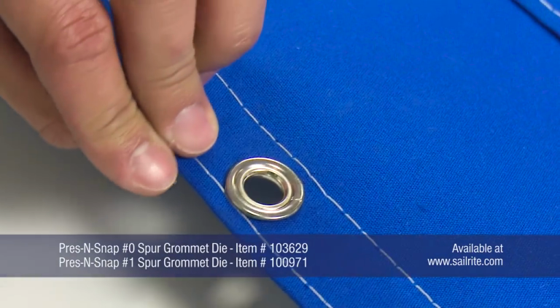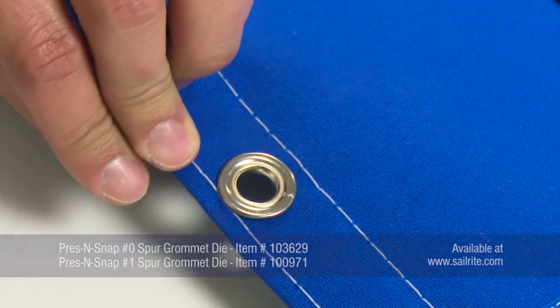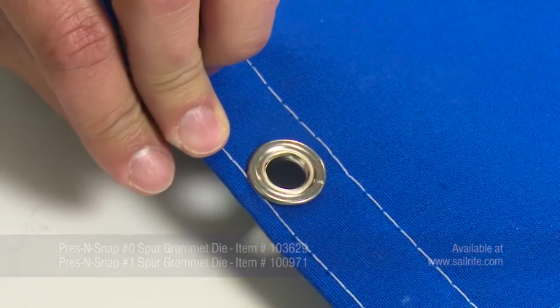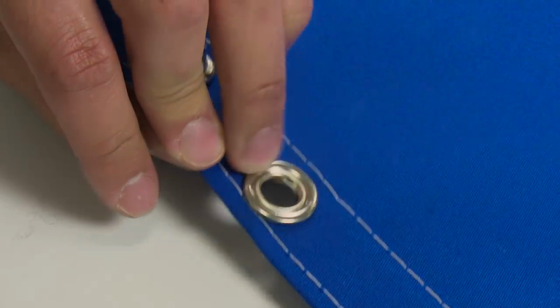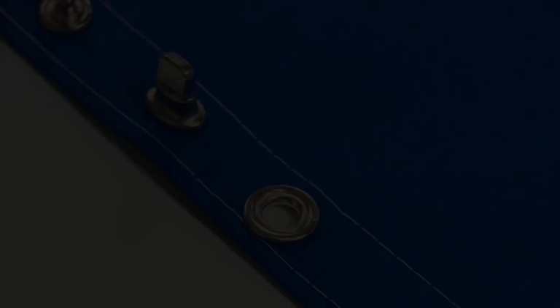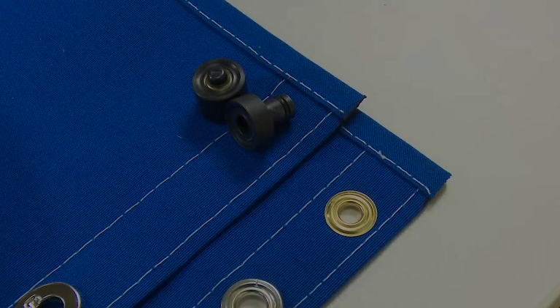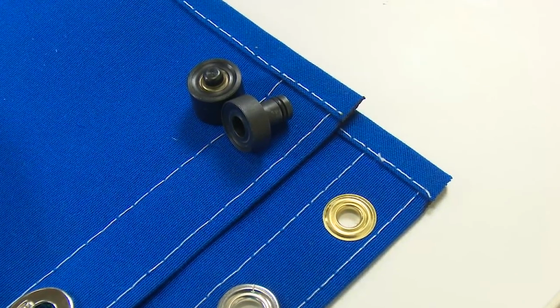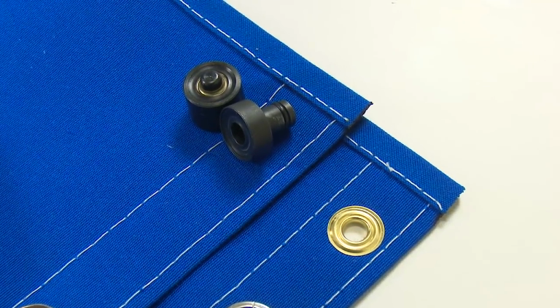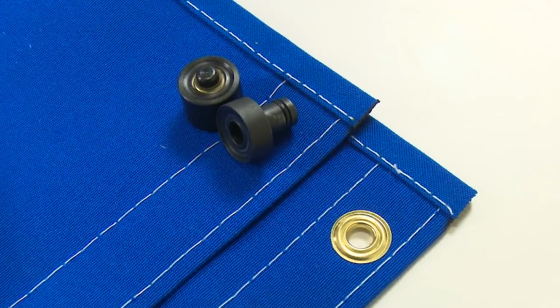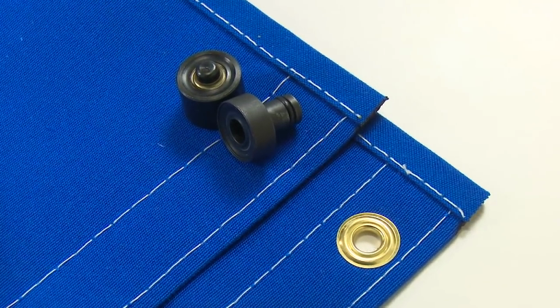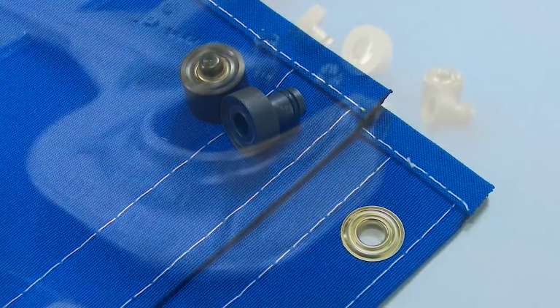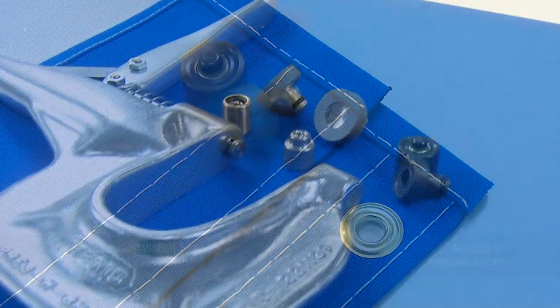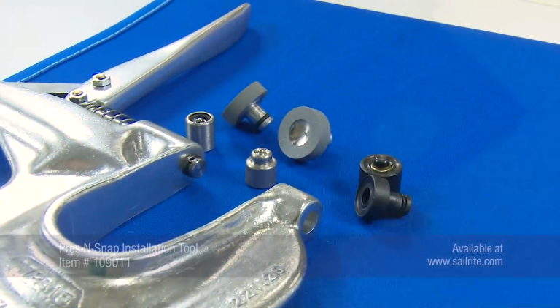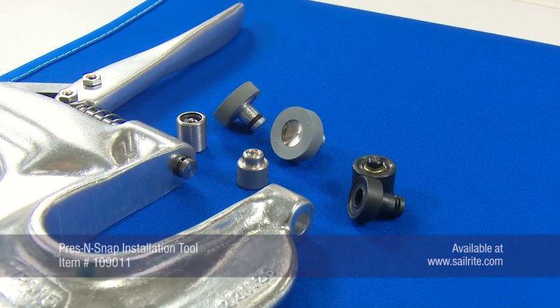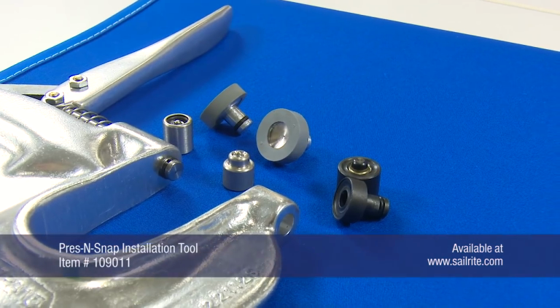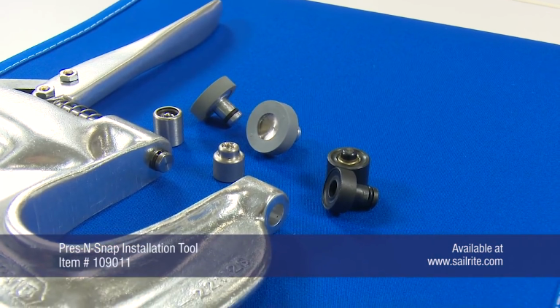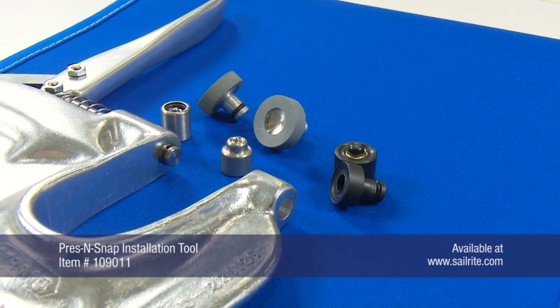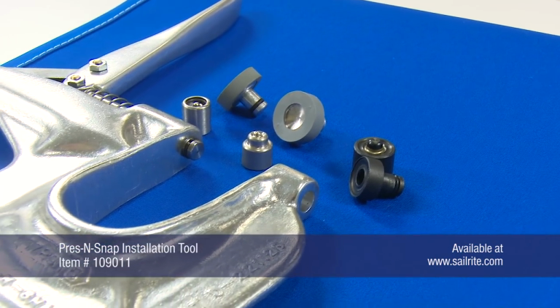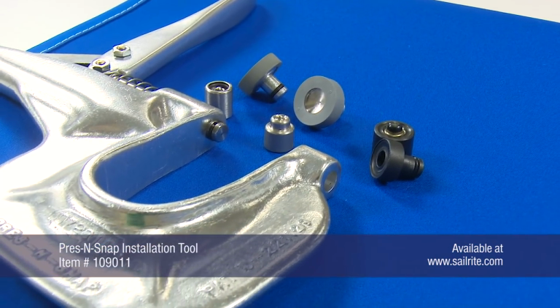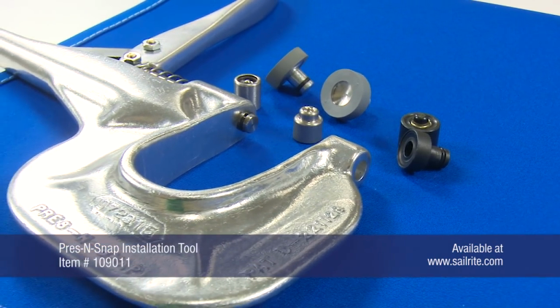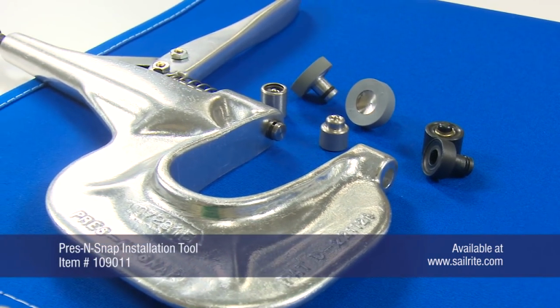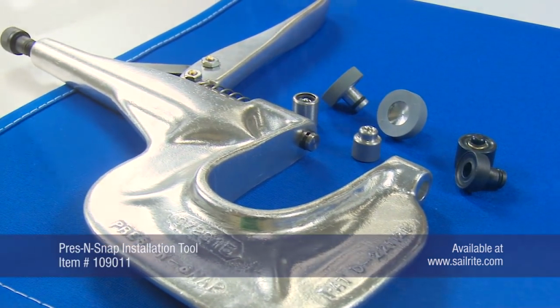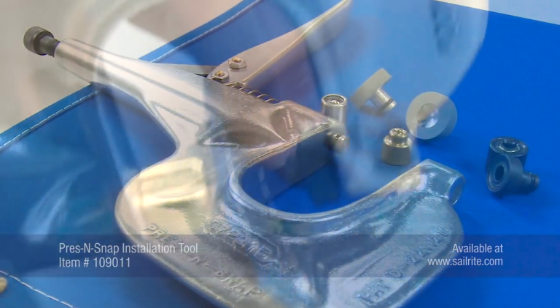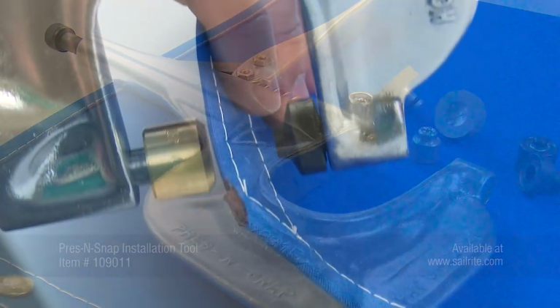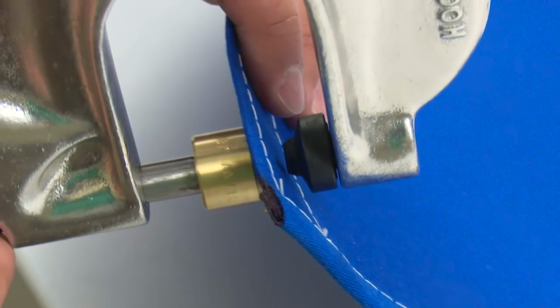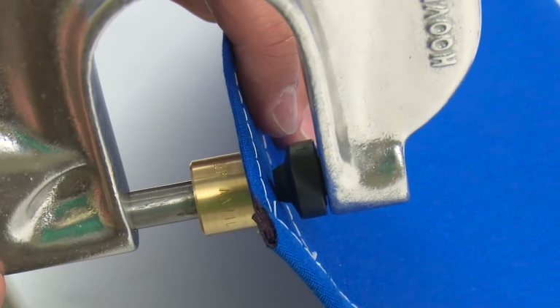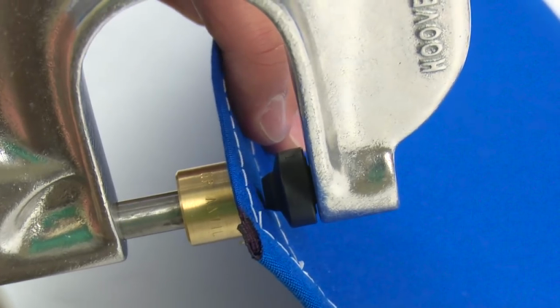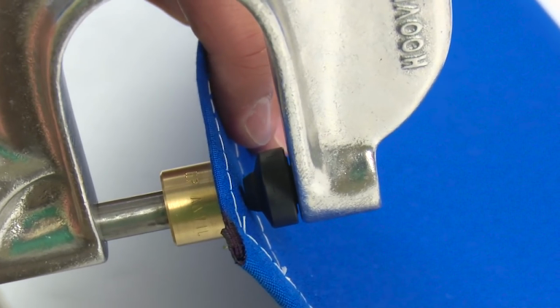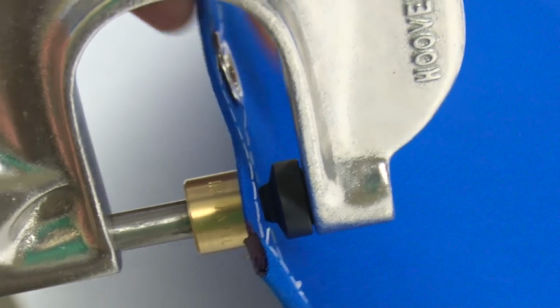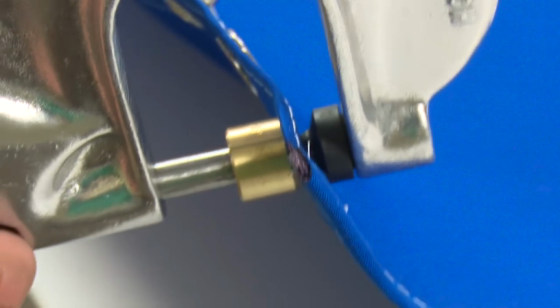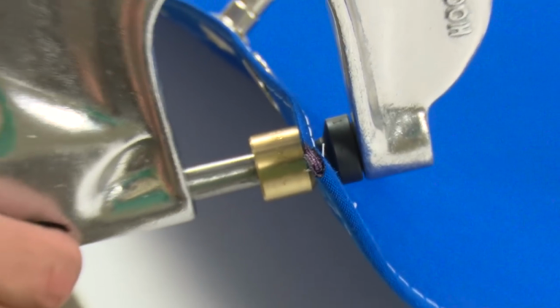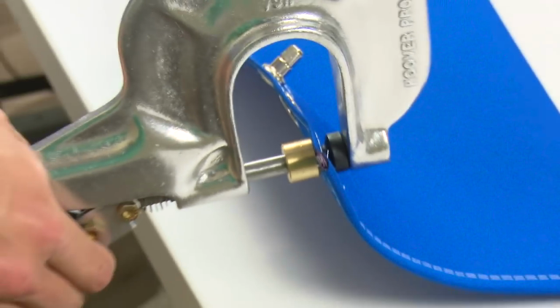If the grommet is still not set firmly enough, use the tool again and tighten down the thumb screw more. This grommet is installed beautifully. Next we will use the No. 1 plain grommet die for the Press and Snap tool. This die comes with the tool. But first we need to punch a hole — we are going to use the No. 1 hole cutter here.